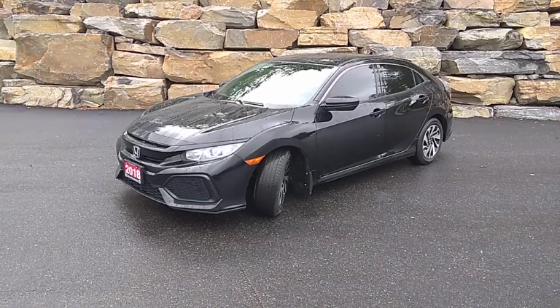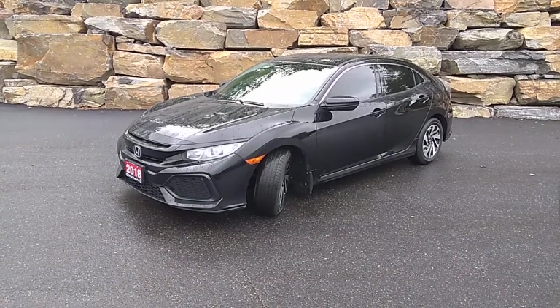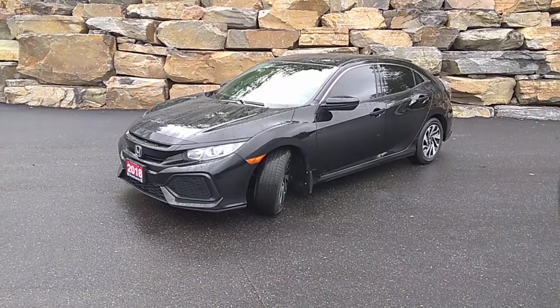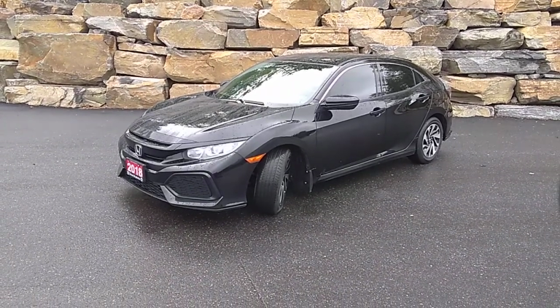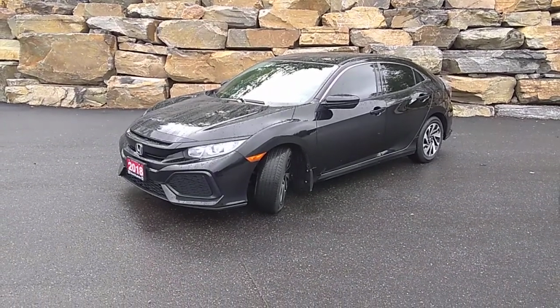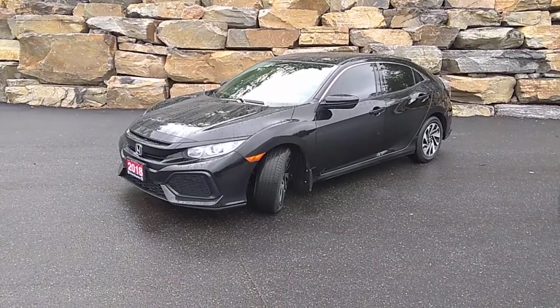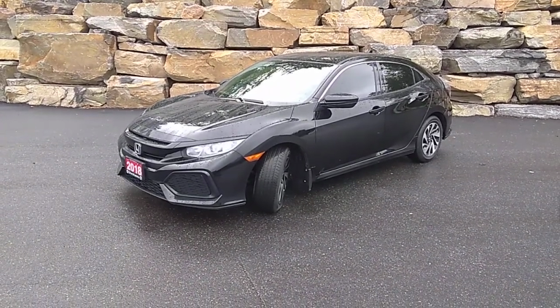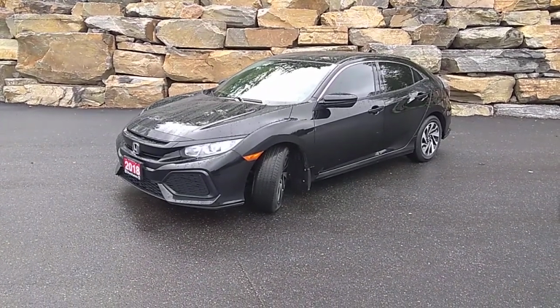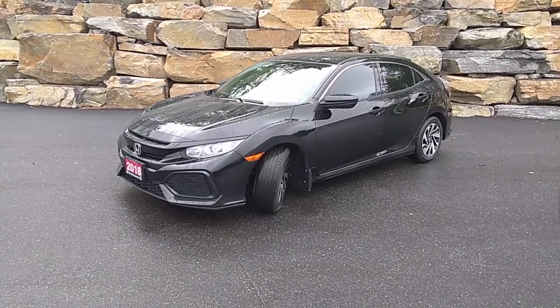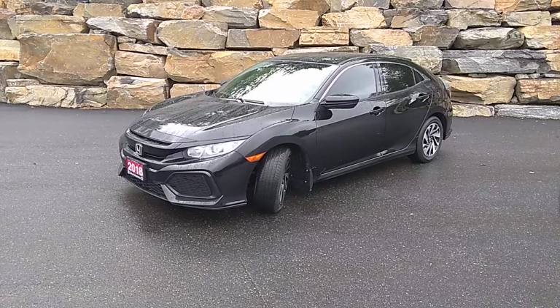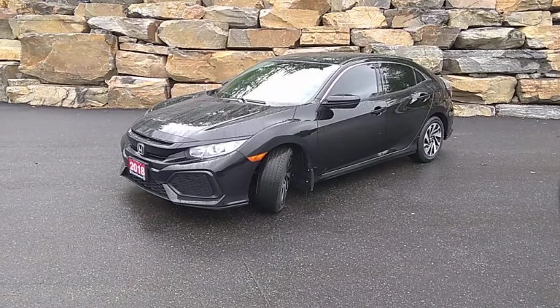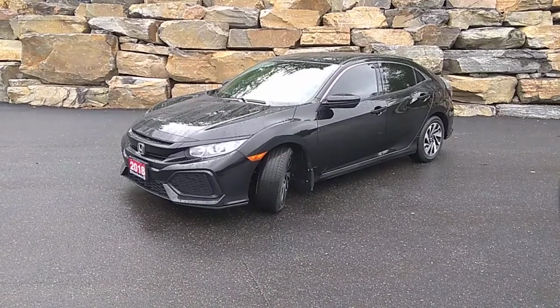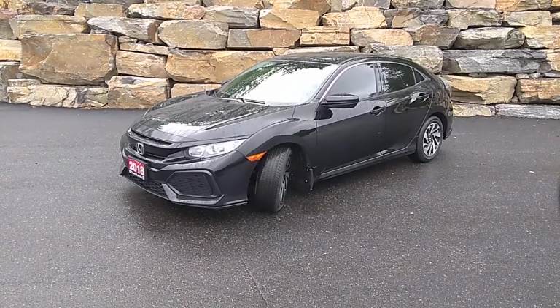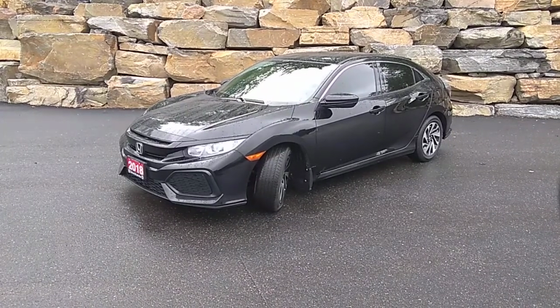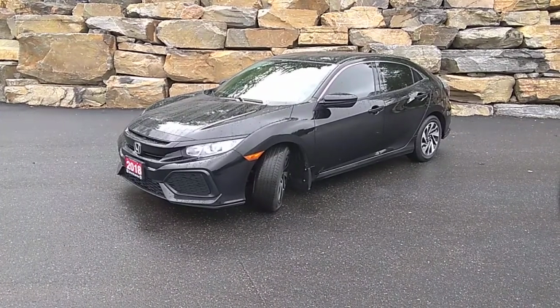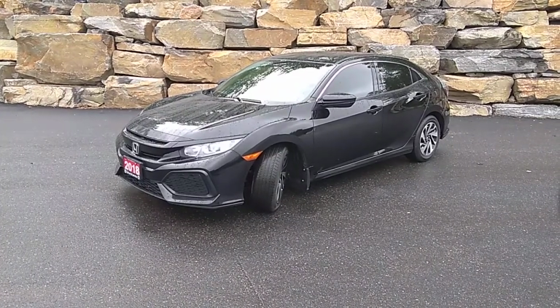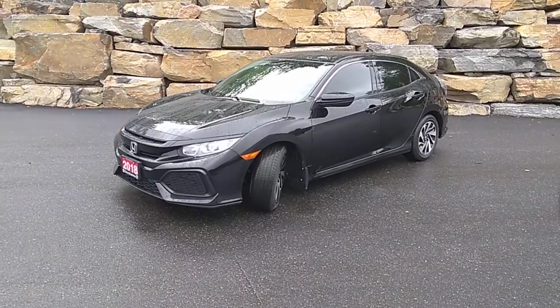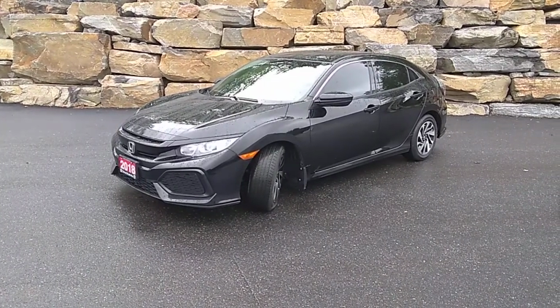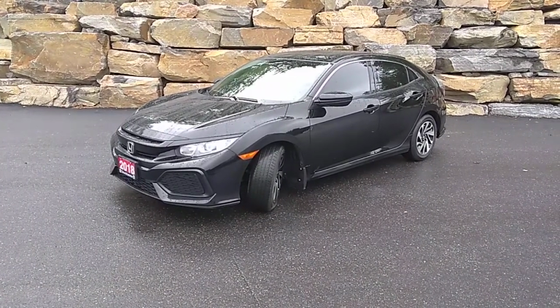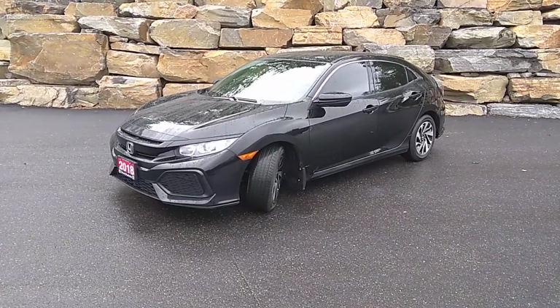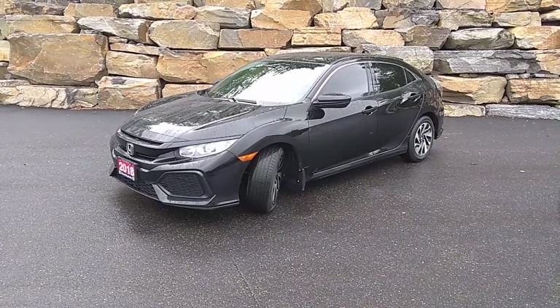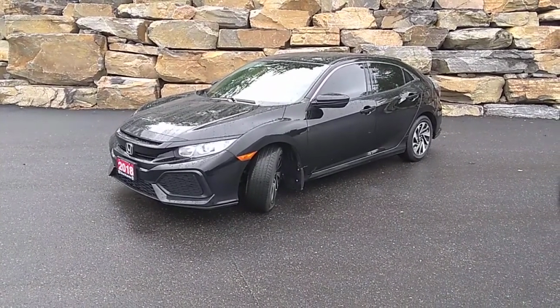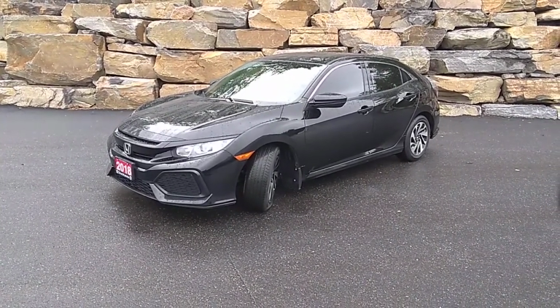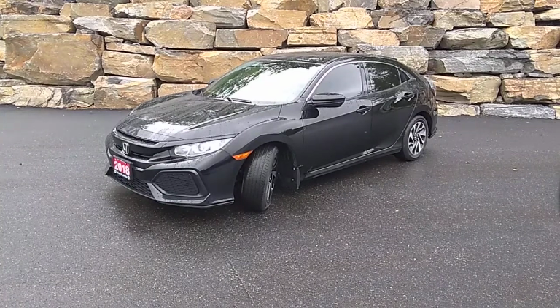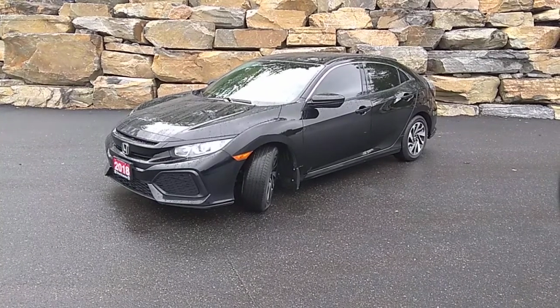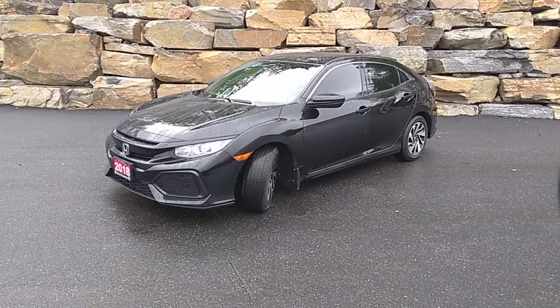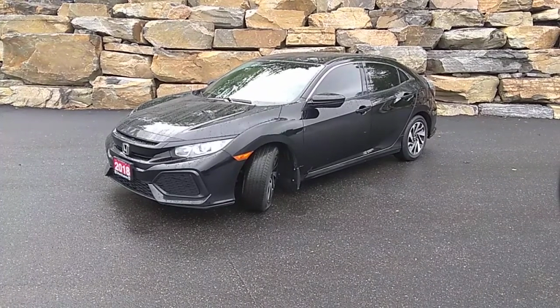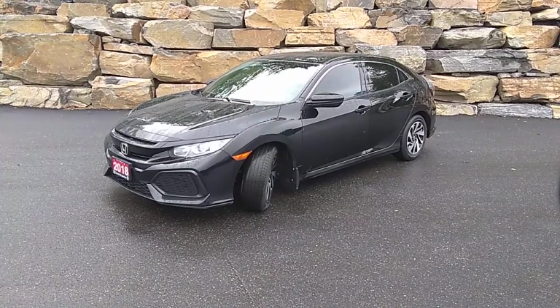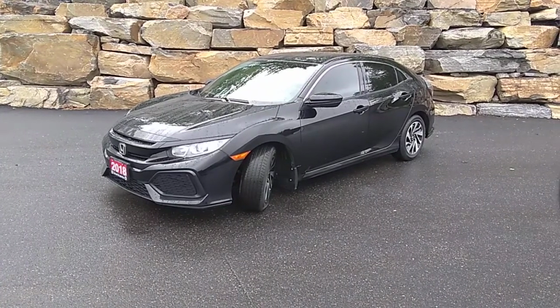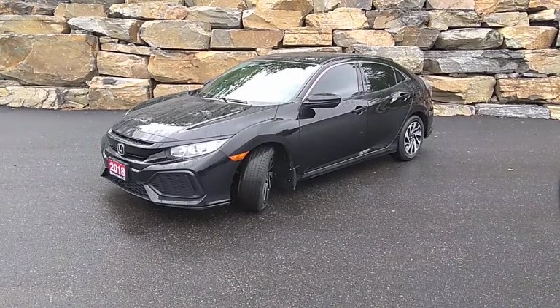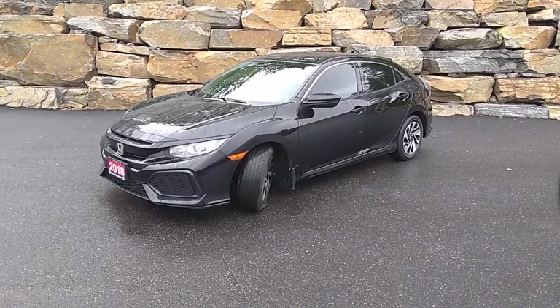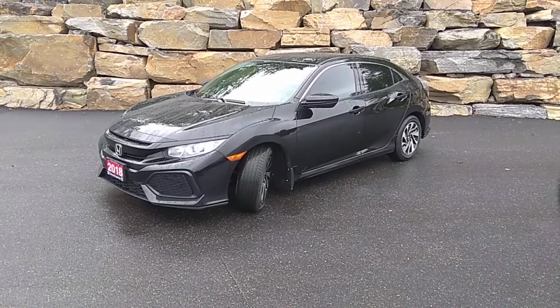Hi there, this is Stu with Armstrong Dodge. I'm driving Muskoka. We're here today having a quick look at this 2018 Honda Civic LX. We're just going to do a quick walk around of the vehicle today. I'm going to show you a little bit more about the quality and condition that it's in.